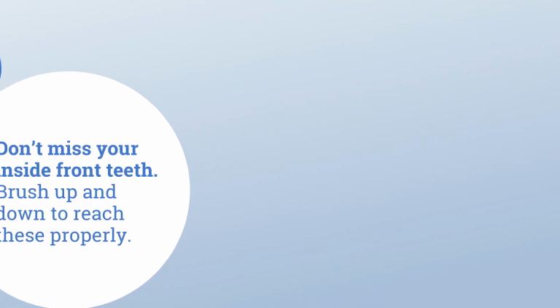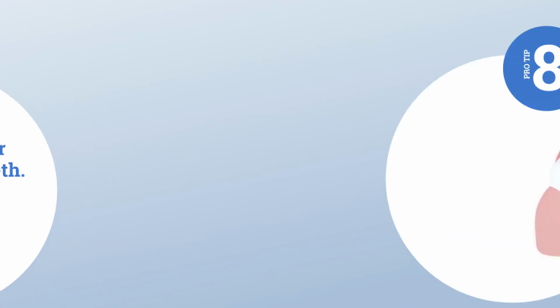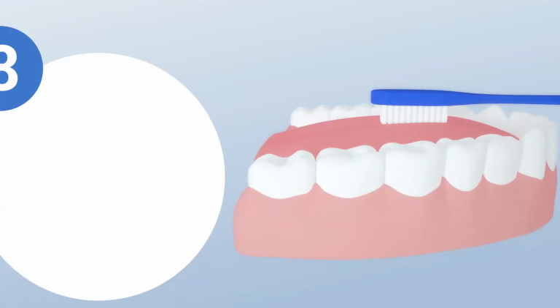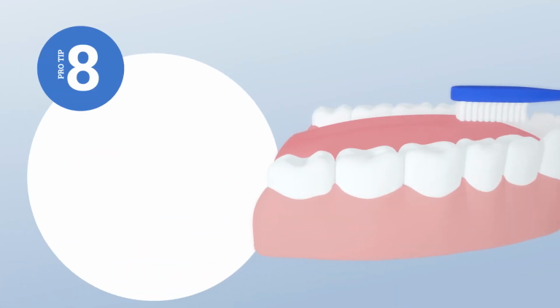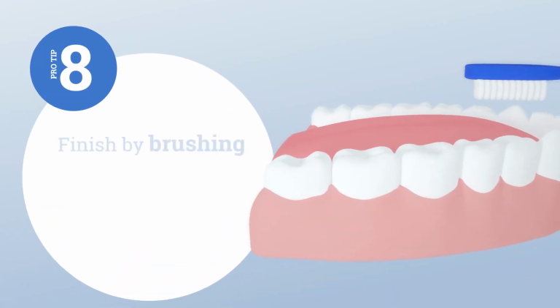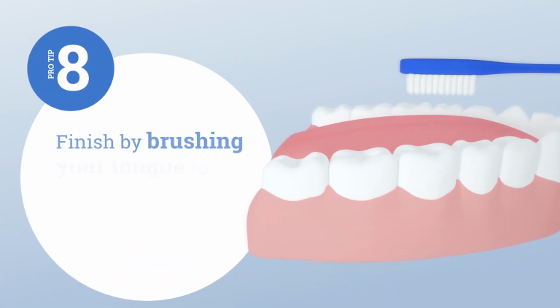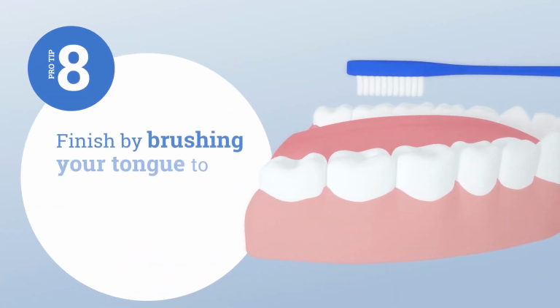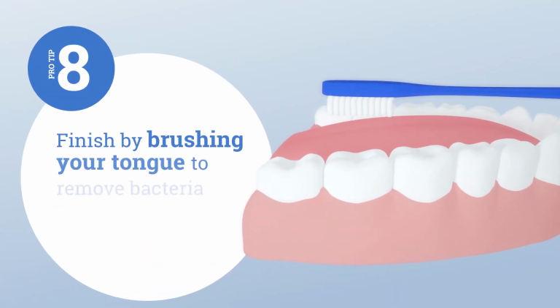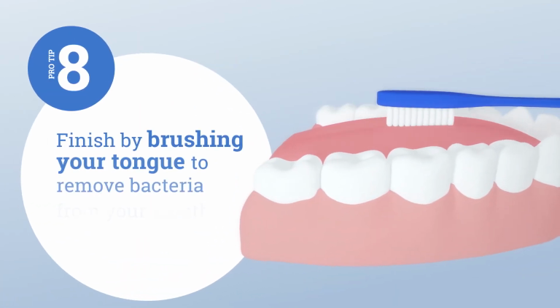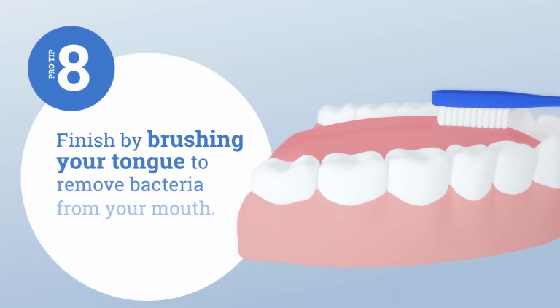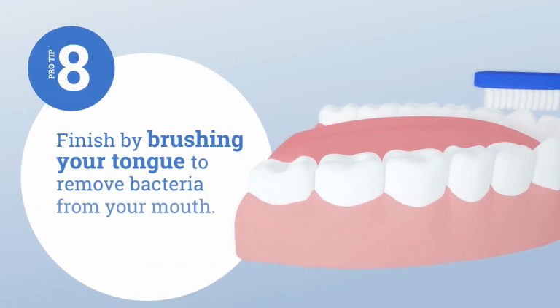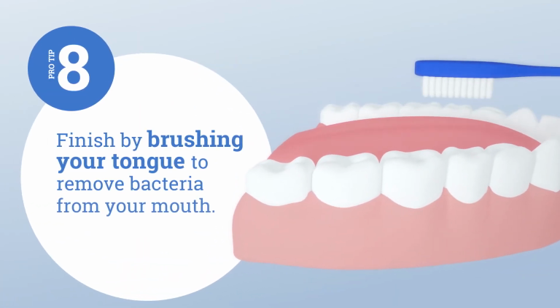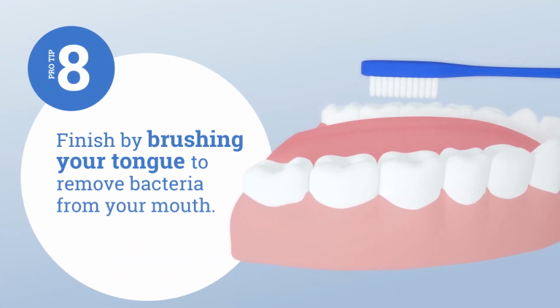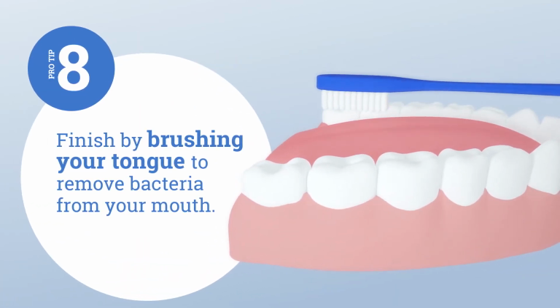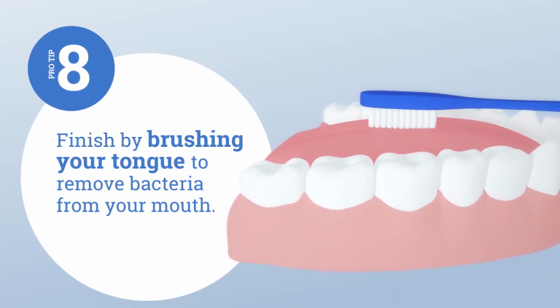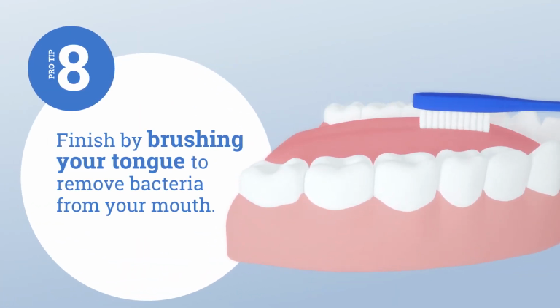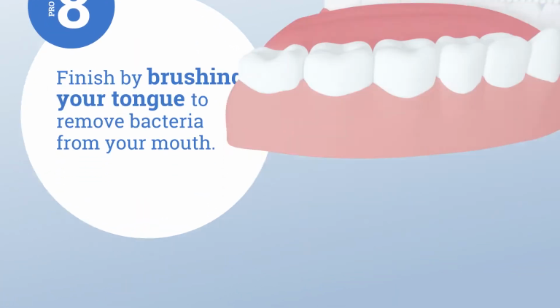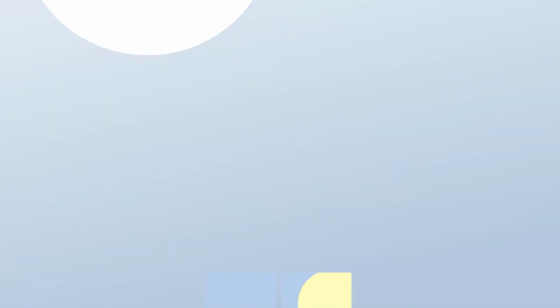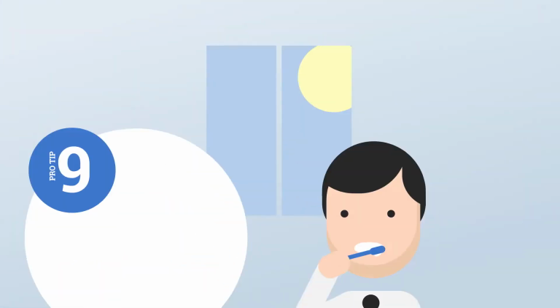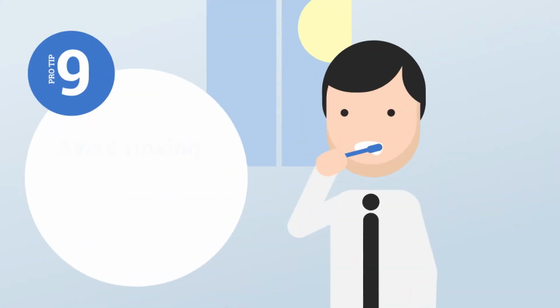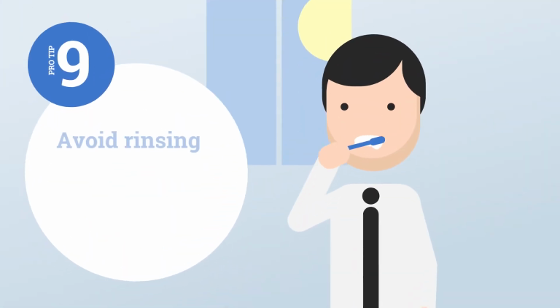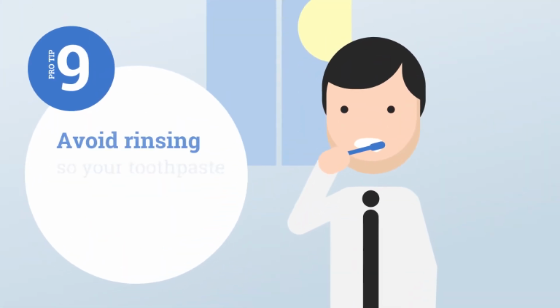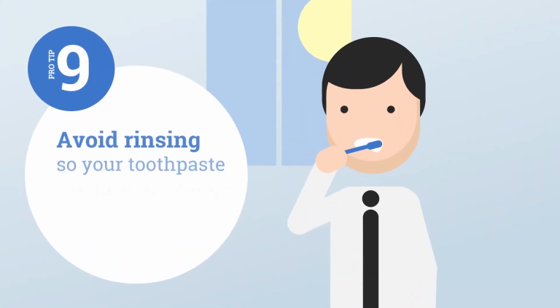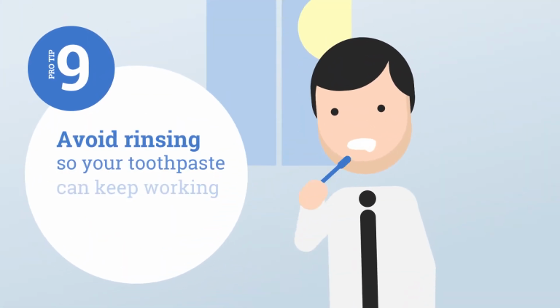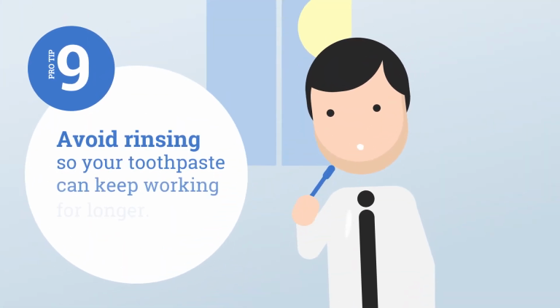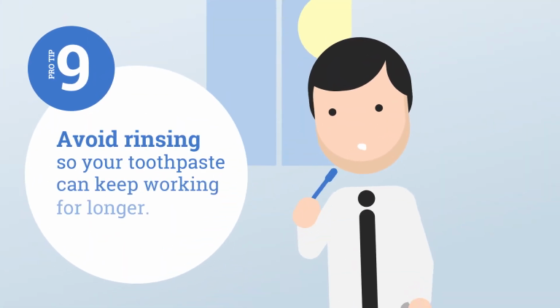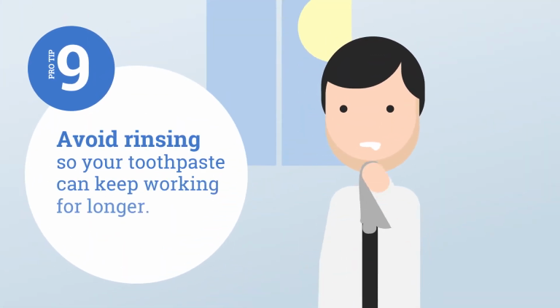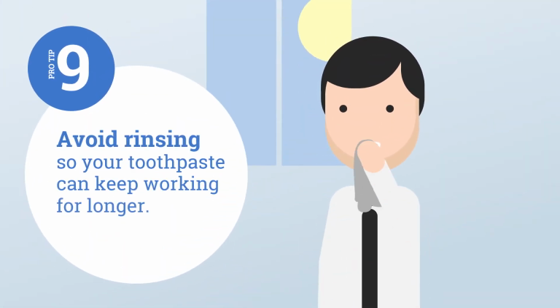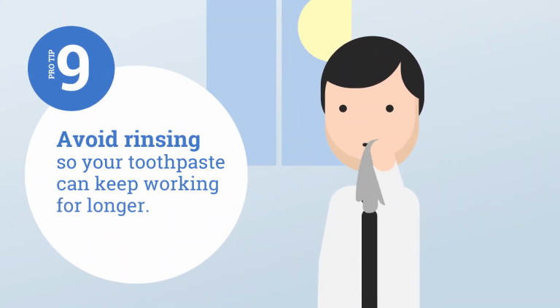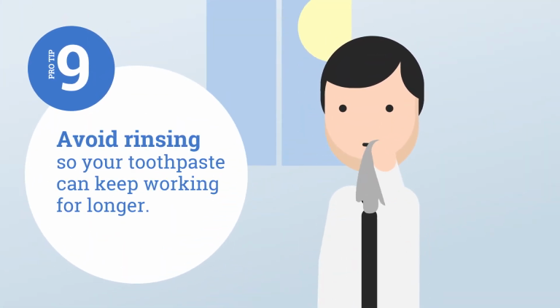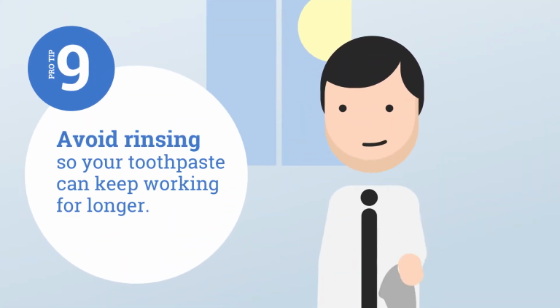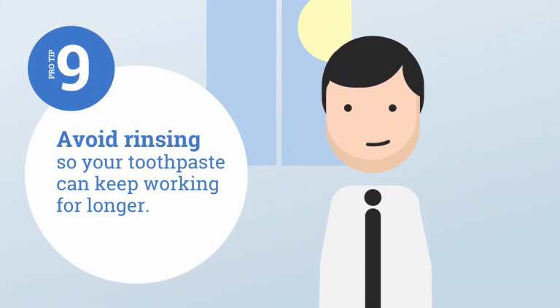Finish by brushing your tongue to remove bacteria from your mouth. And avoid rinsing so your toothpaste can keep working for longer.